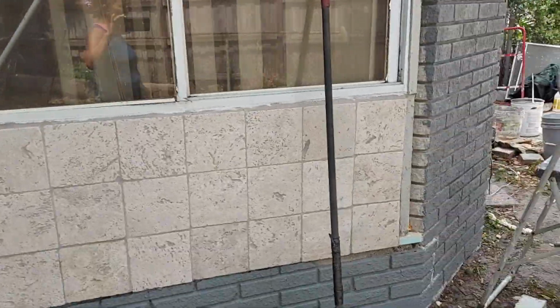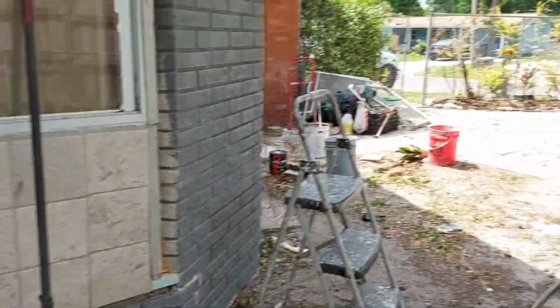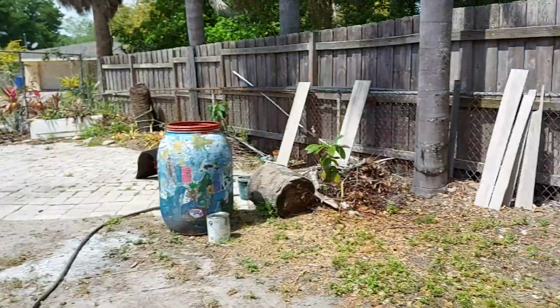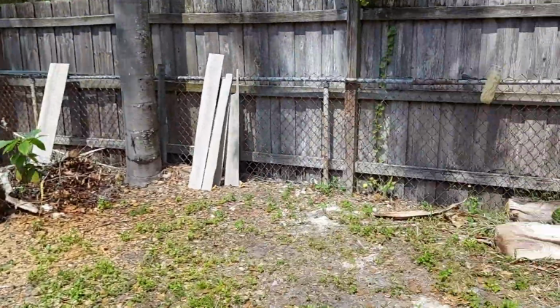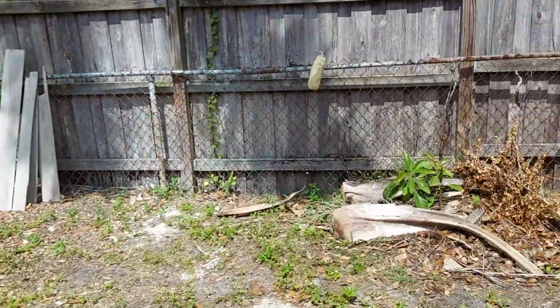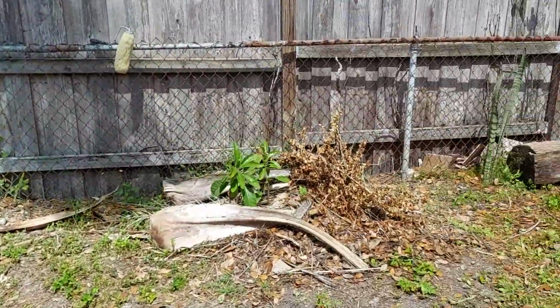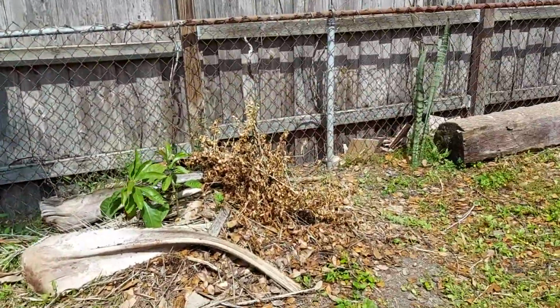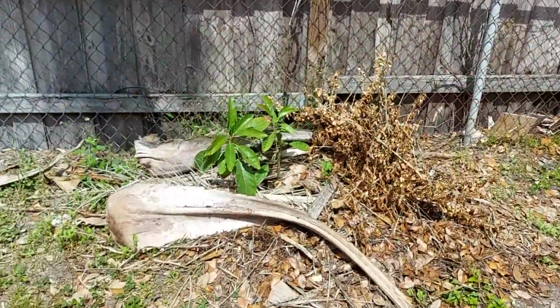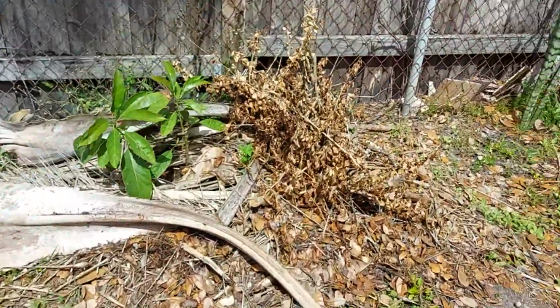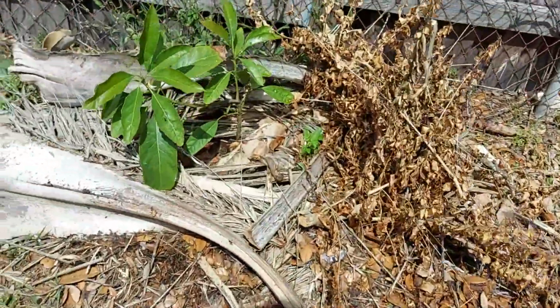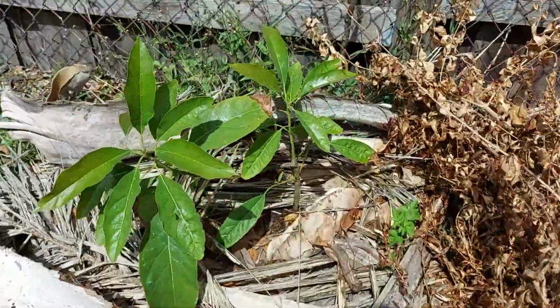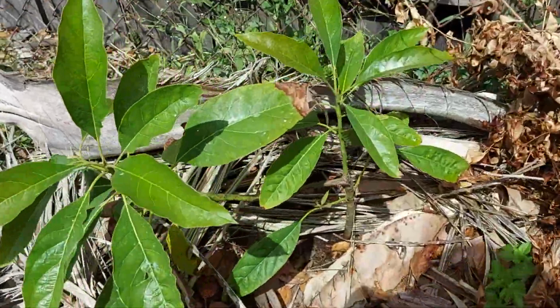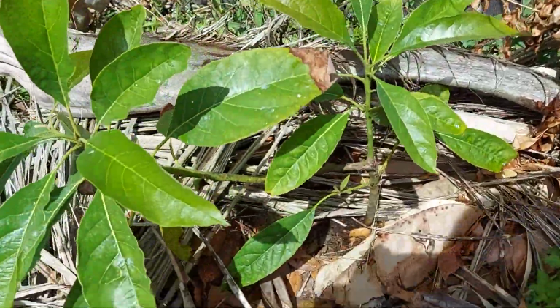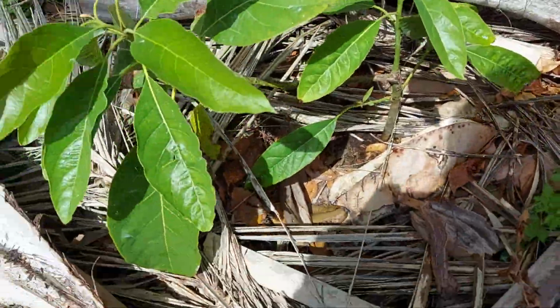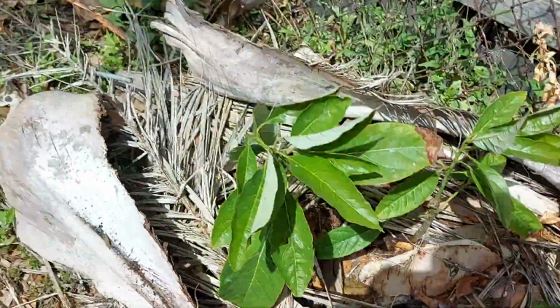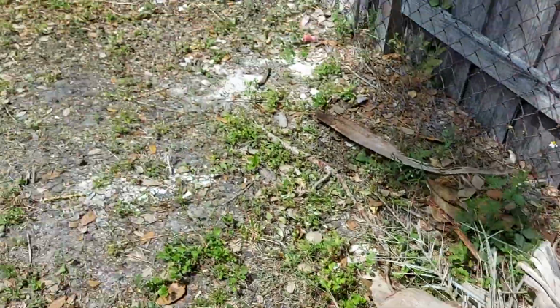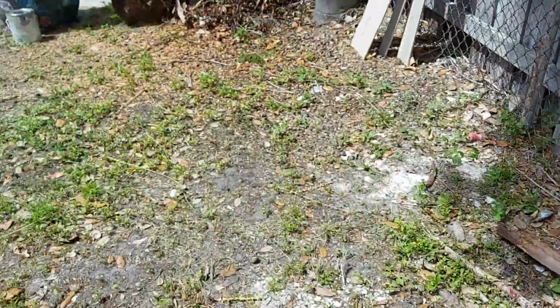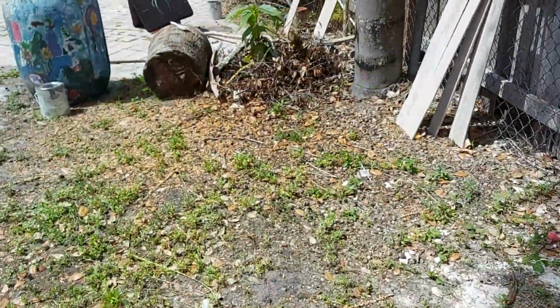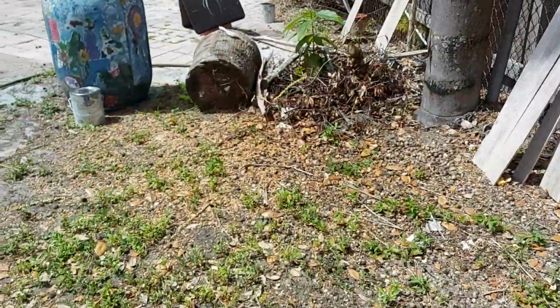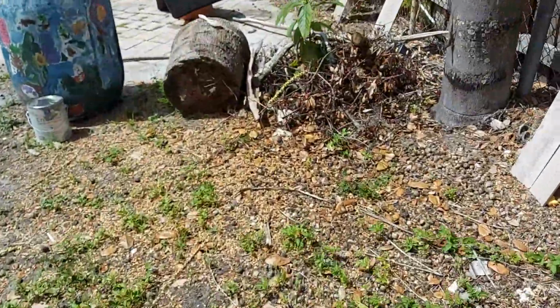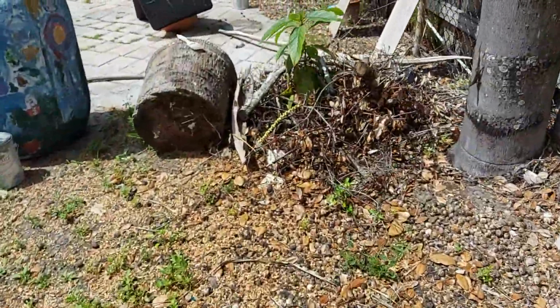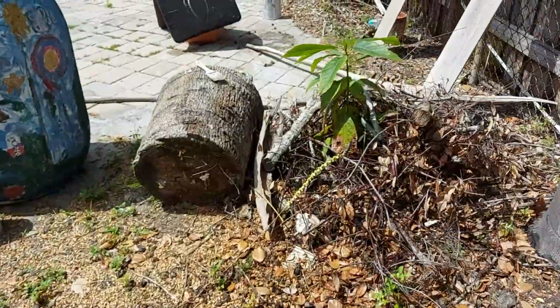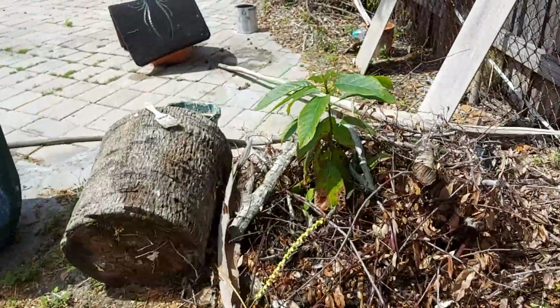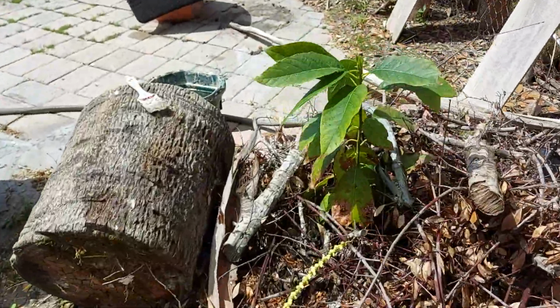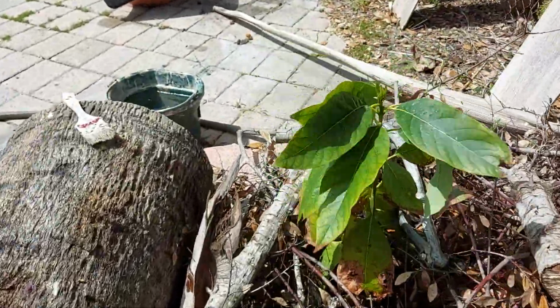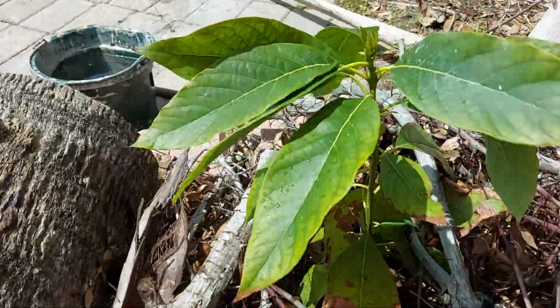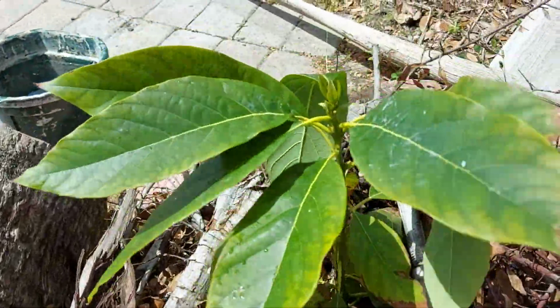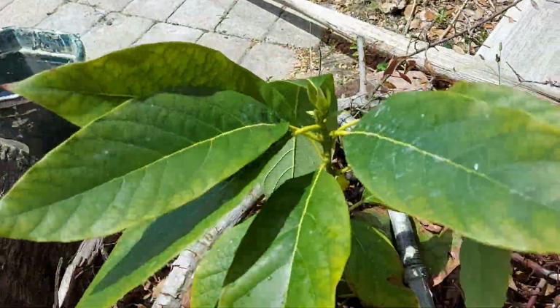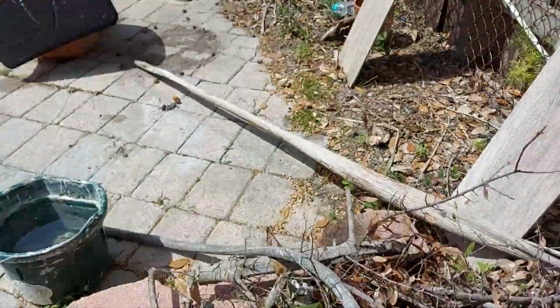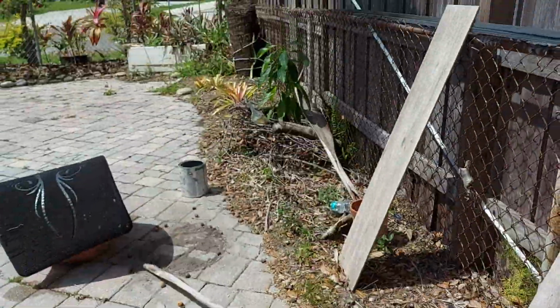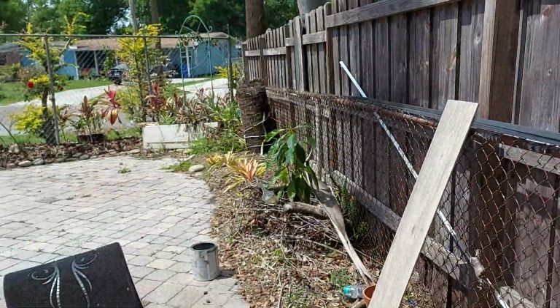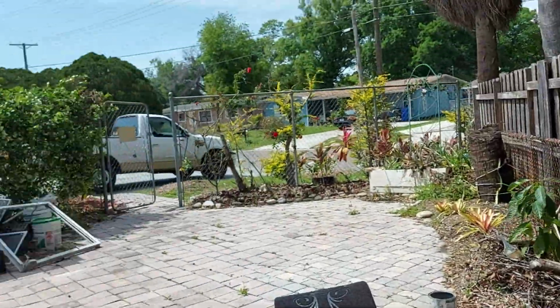And an update here: avocado right there, it's getting better. Another avocado — it's growing over there.